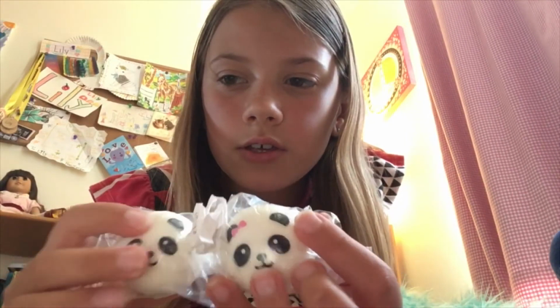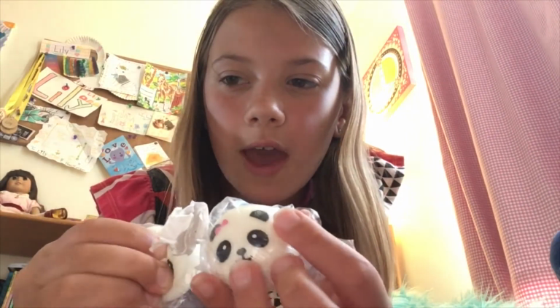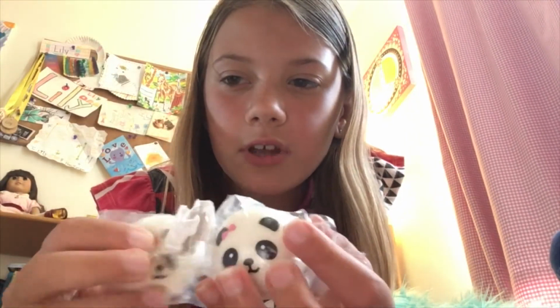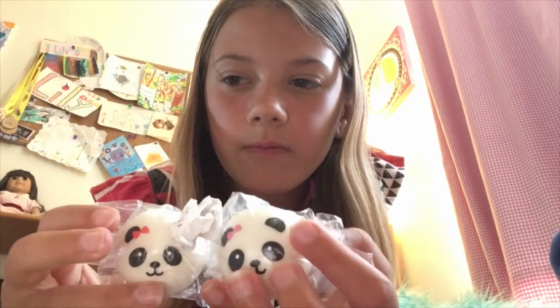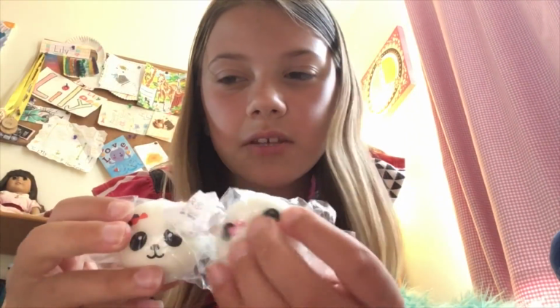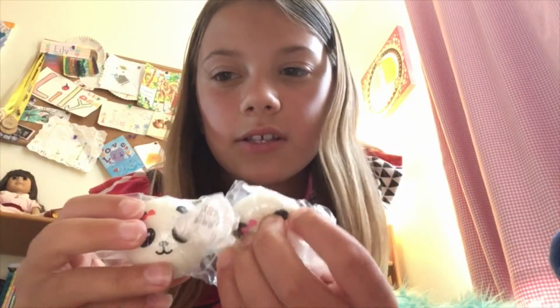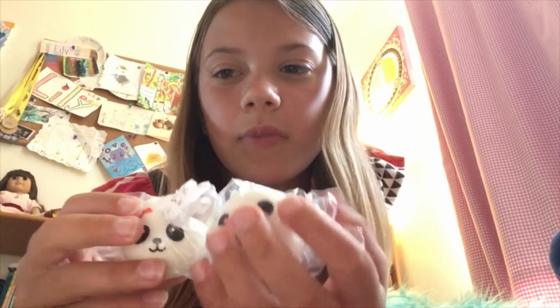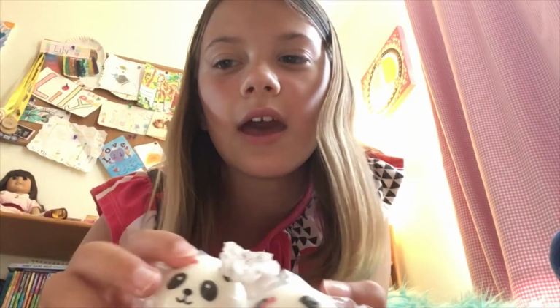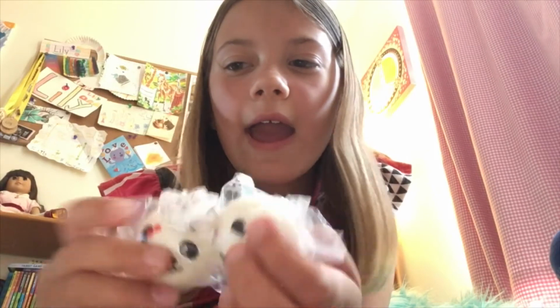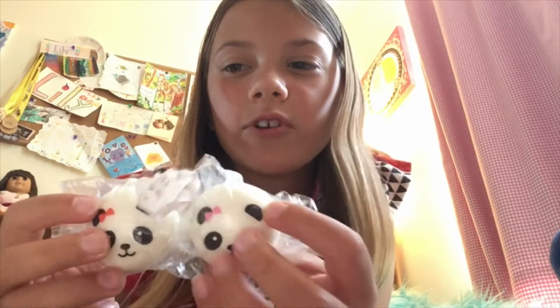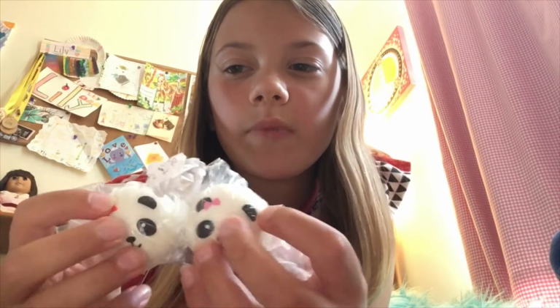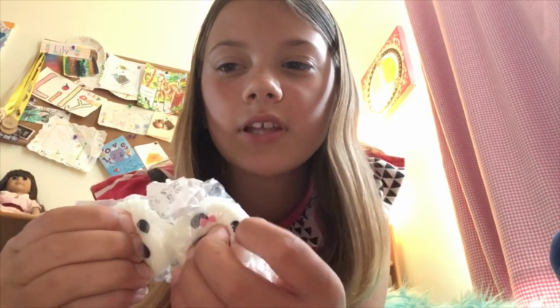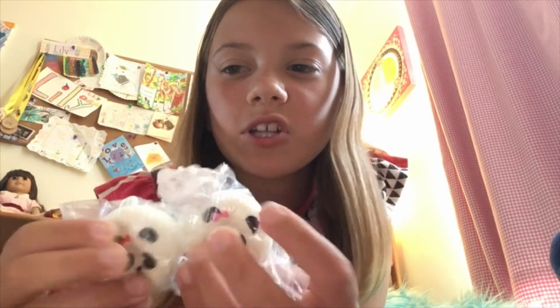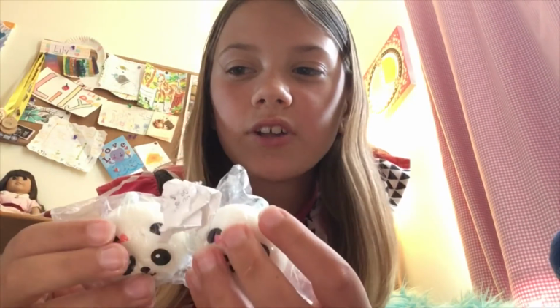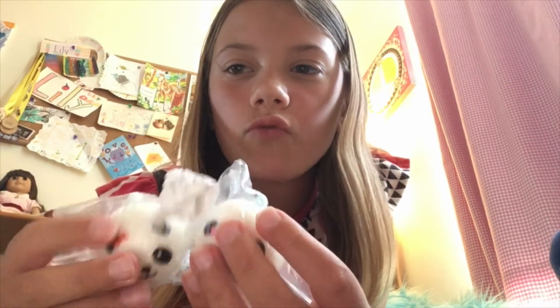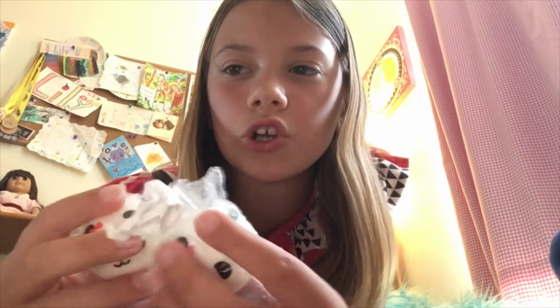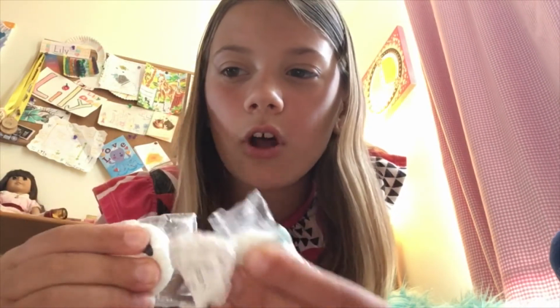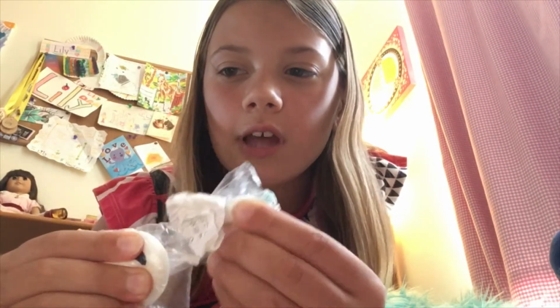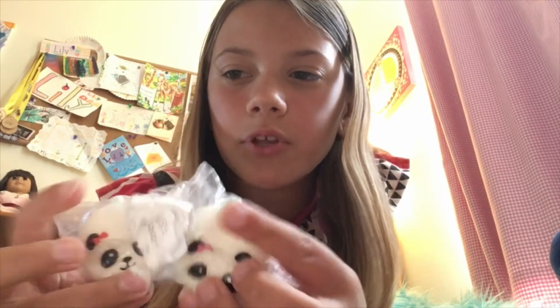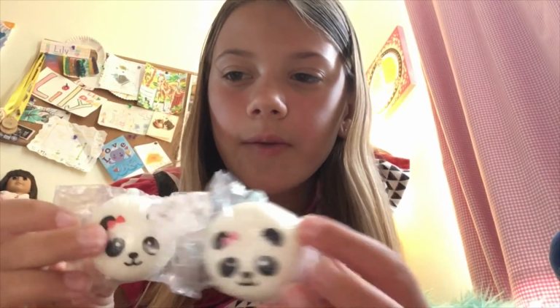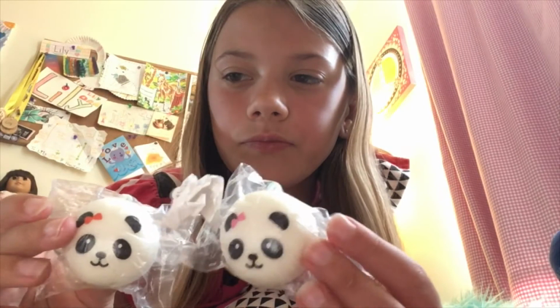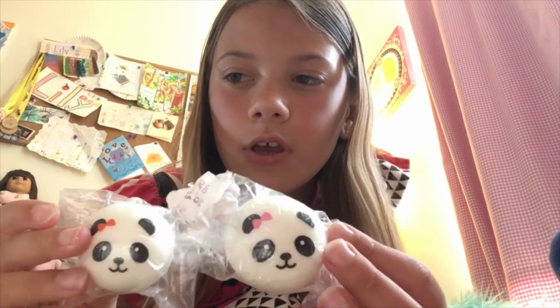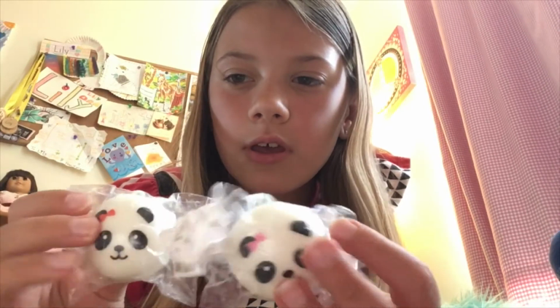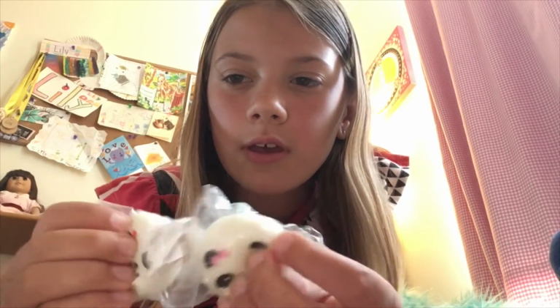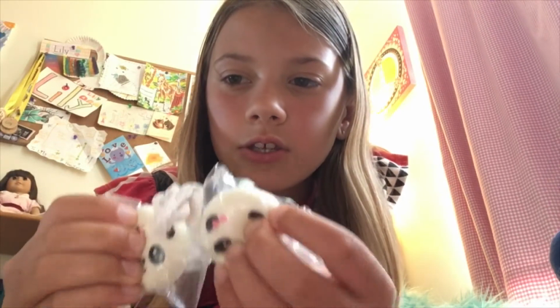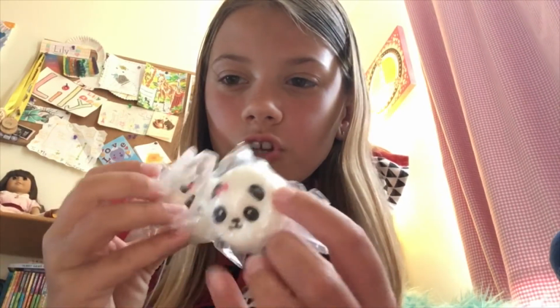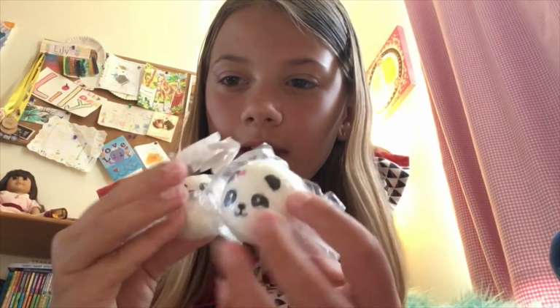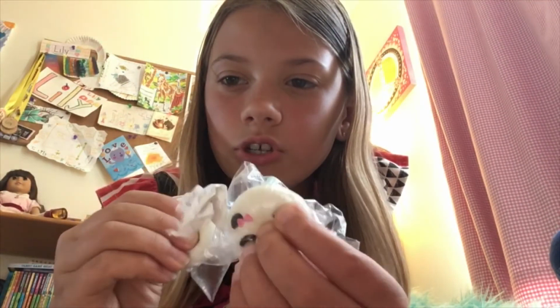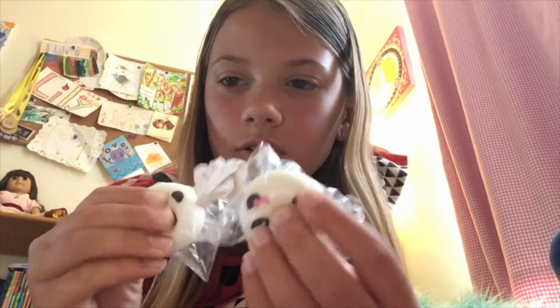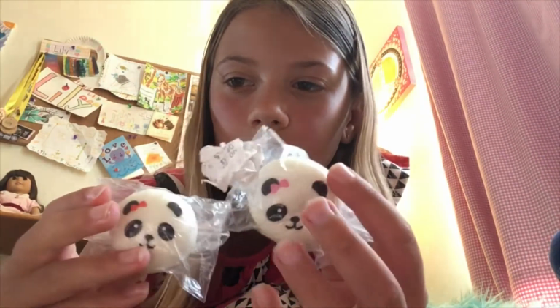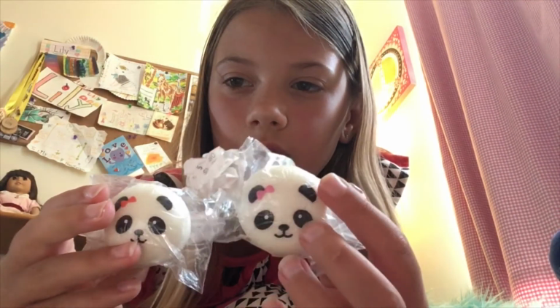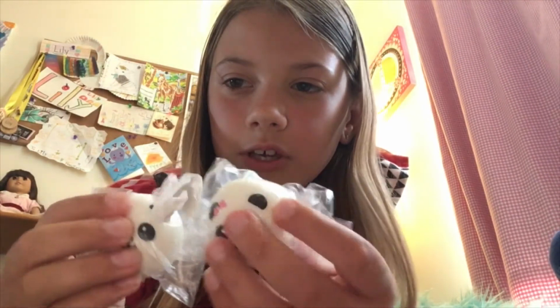My last two squishies are super cute — my sister got these at a store downtown. These are panda buns and they're mini. I had one of the big panda buns but it got really dirty. These ones aren't that squishy but they are really cute.